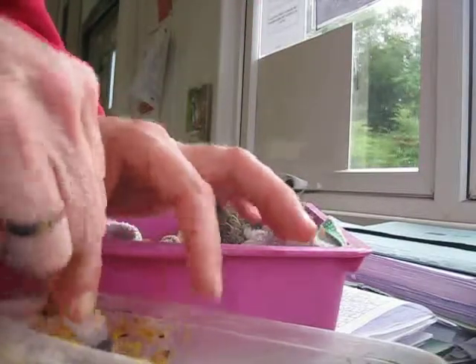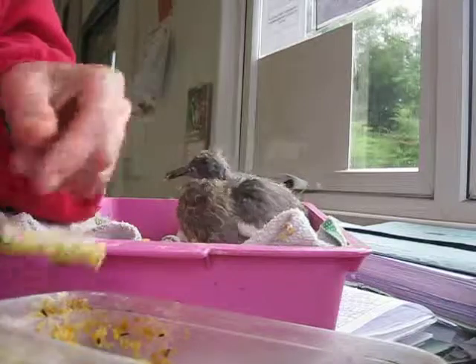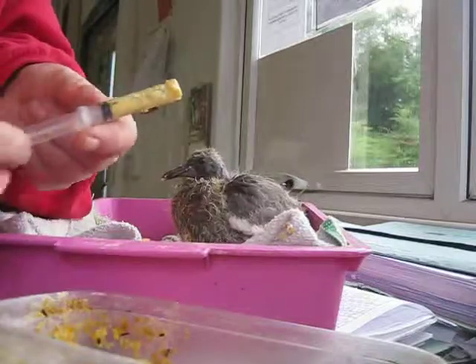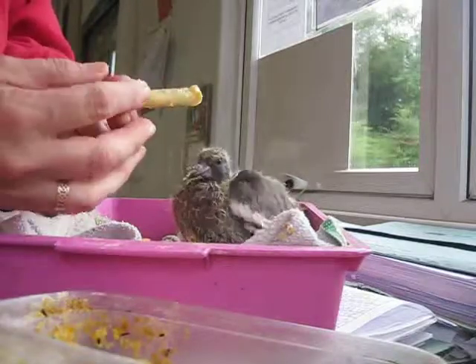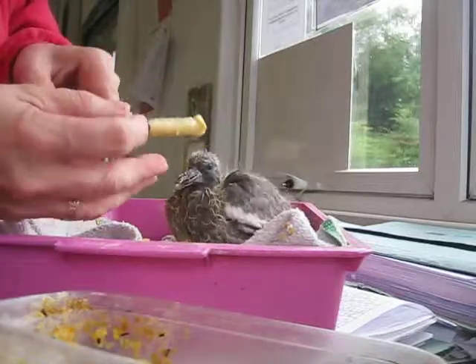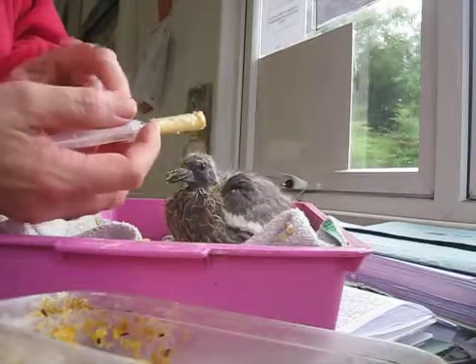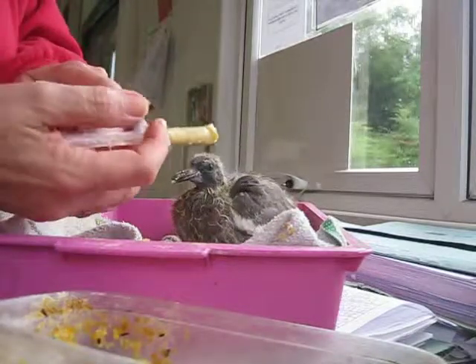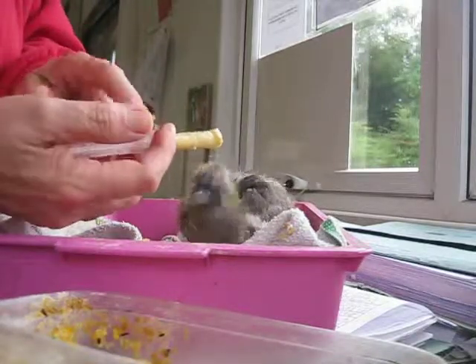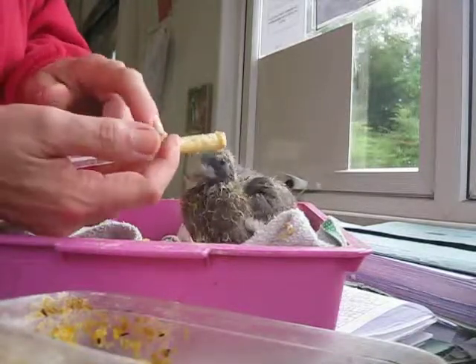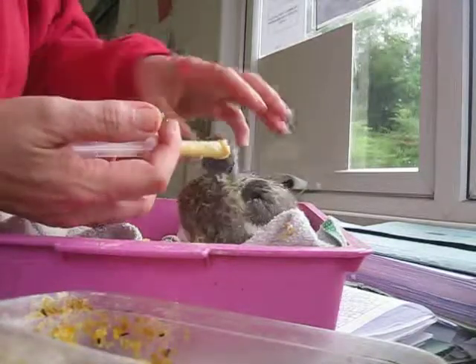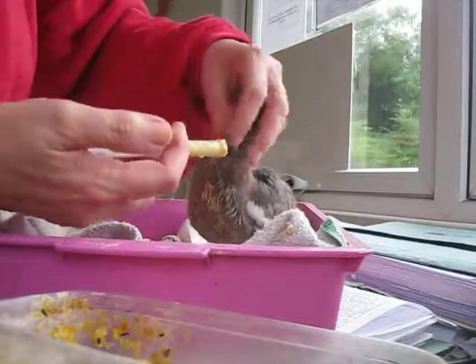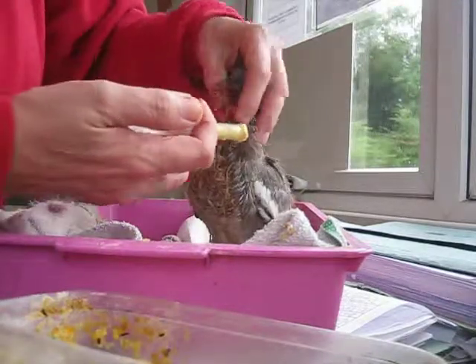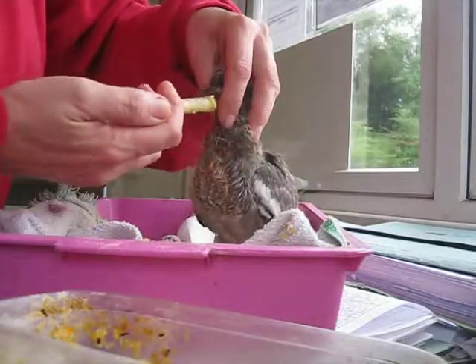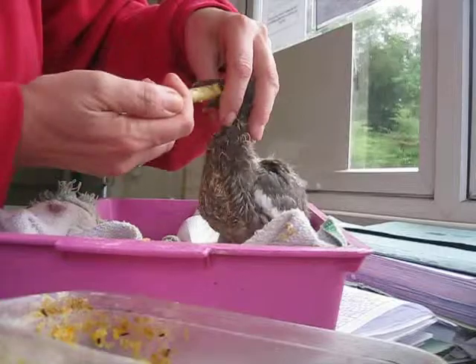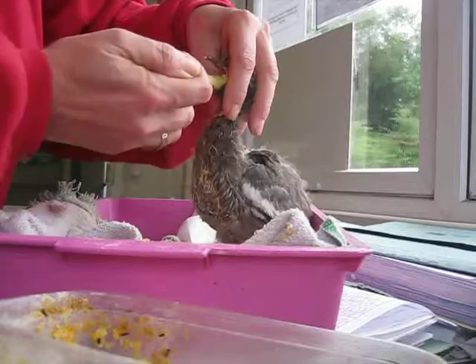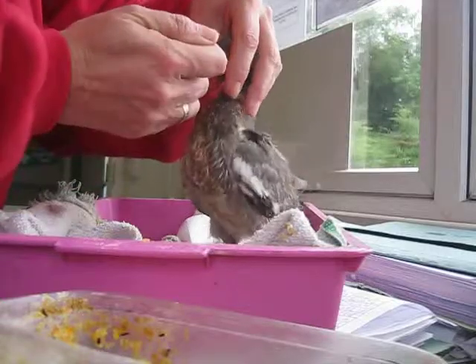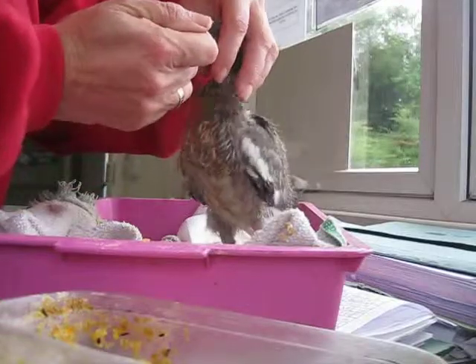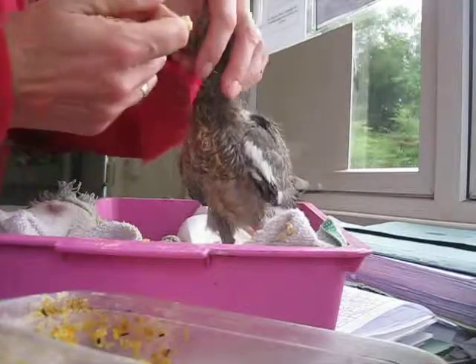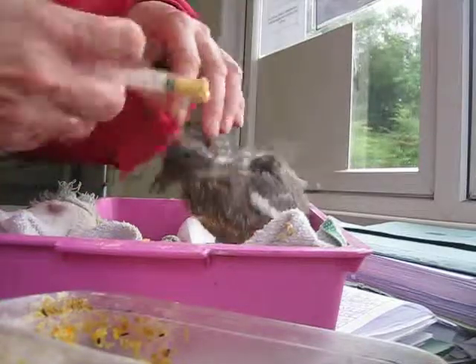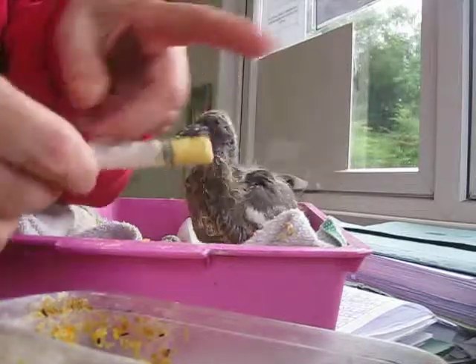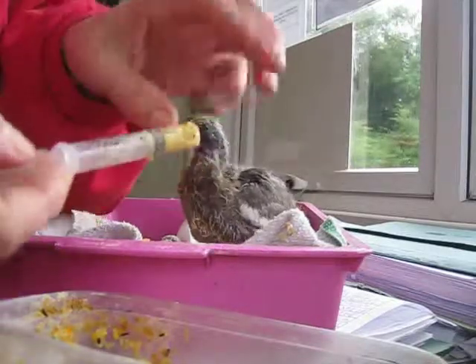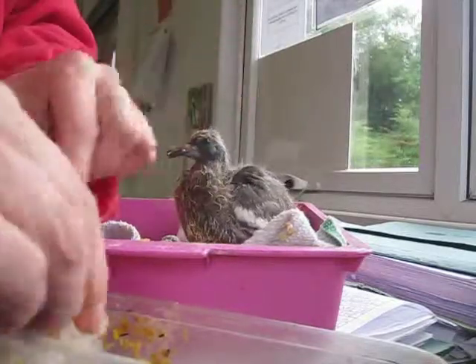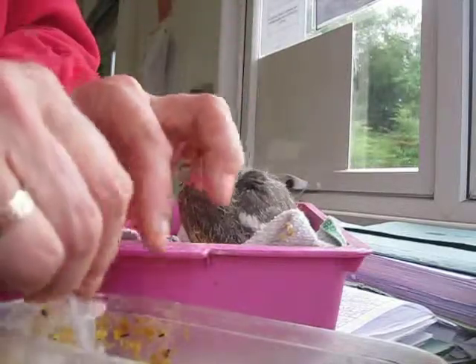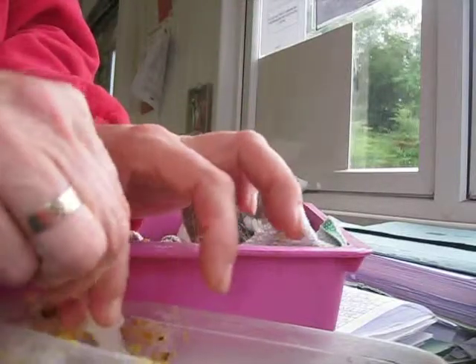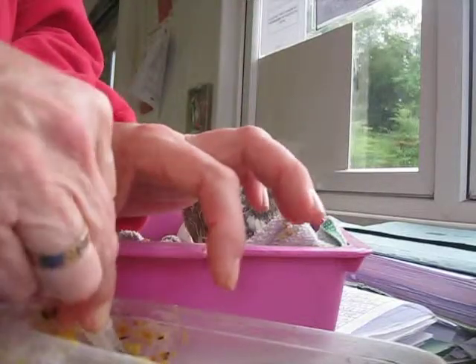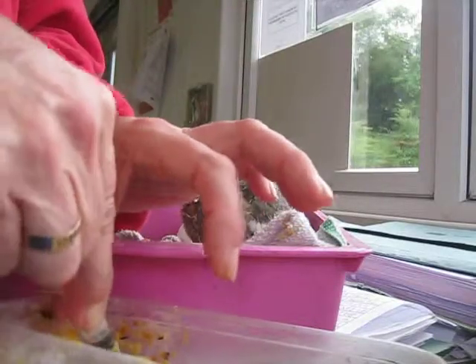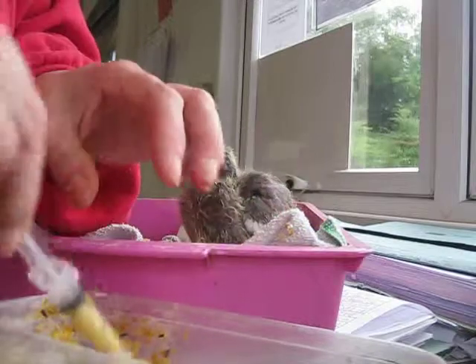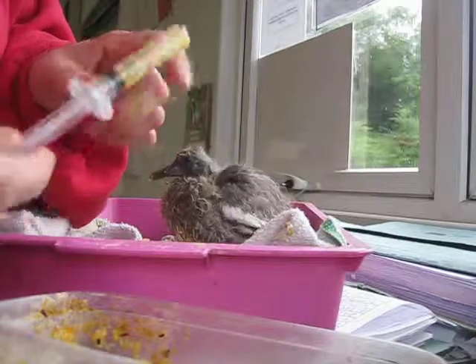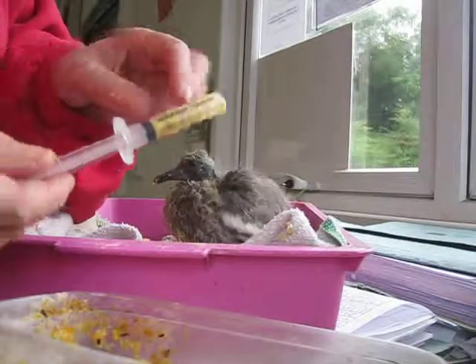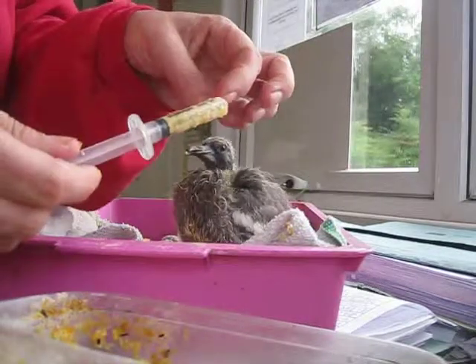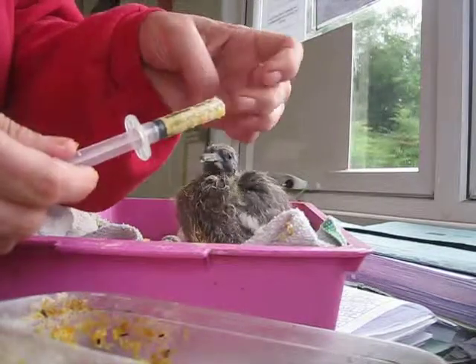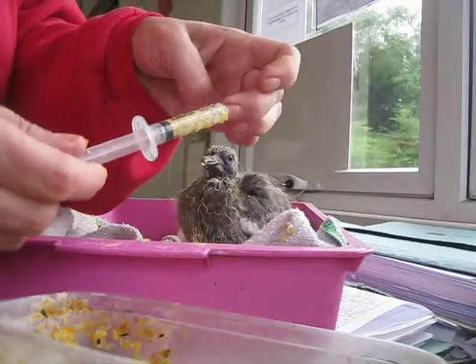If you have a smaller bird you need about a five mil syringe. Cut the end off again, but with tiny birds they will actually put their beaks inside.